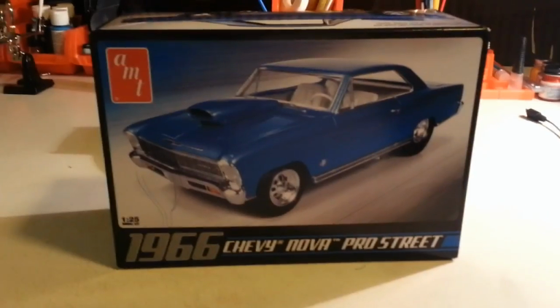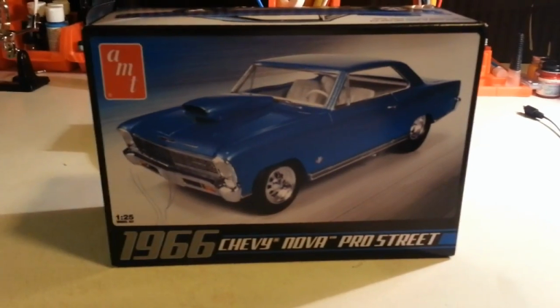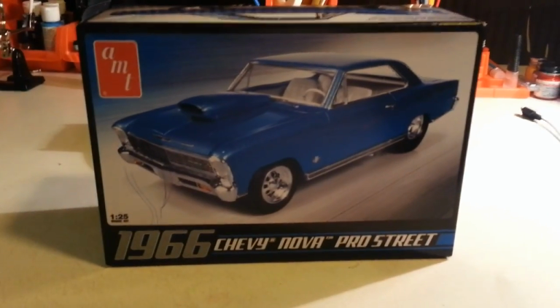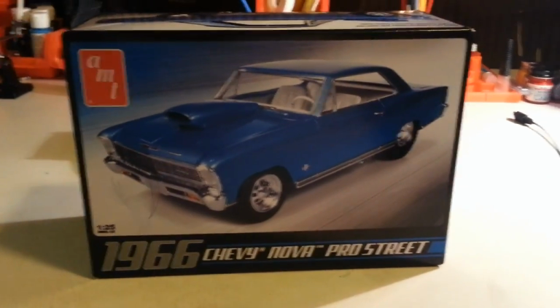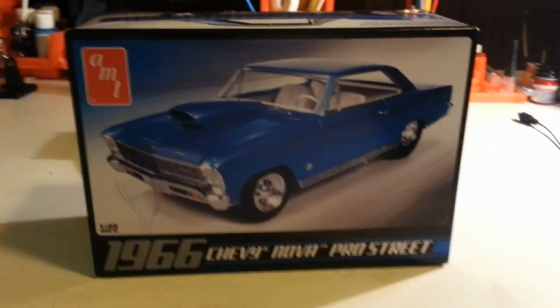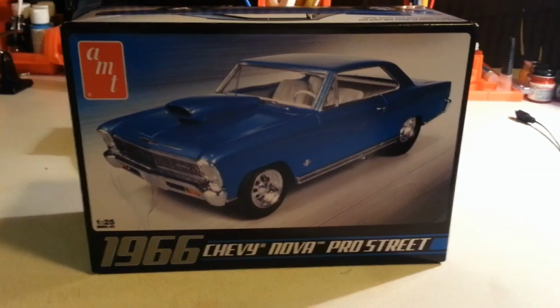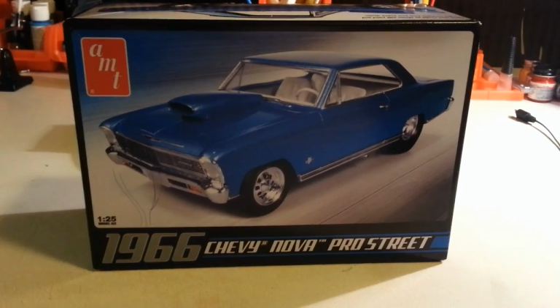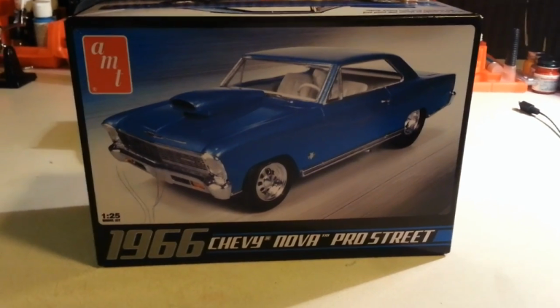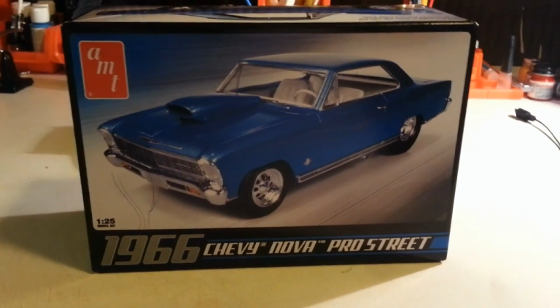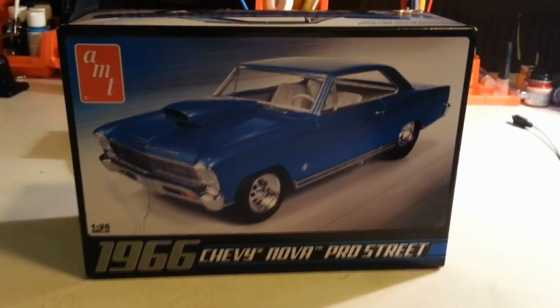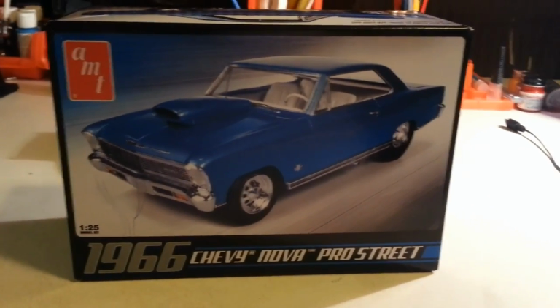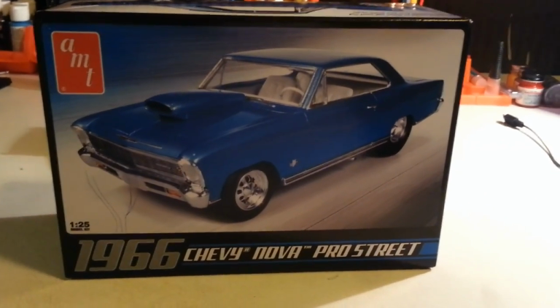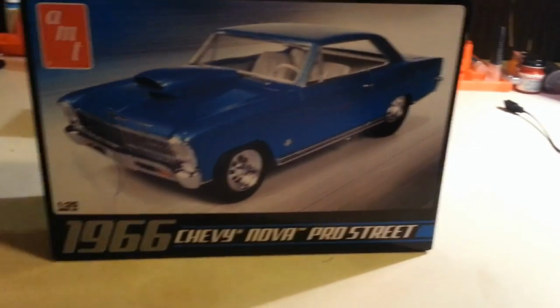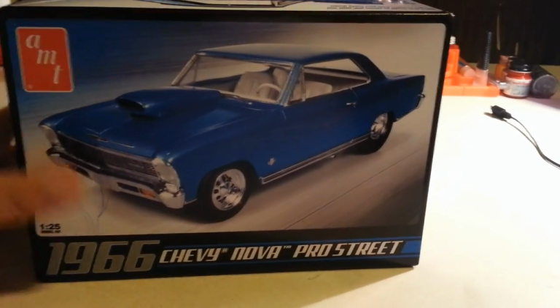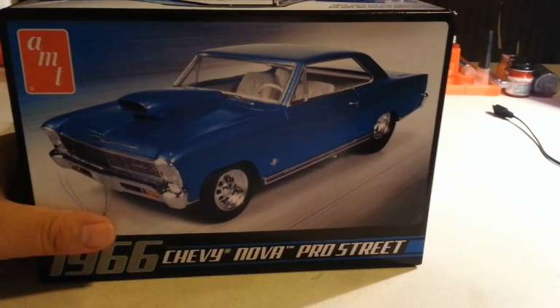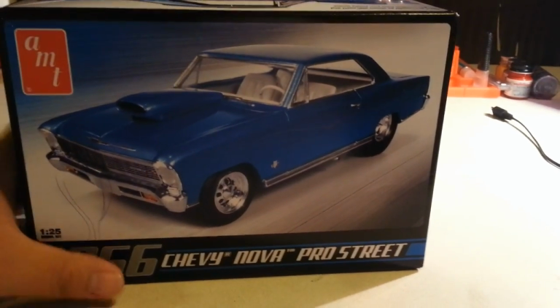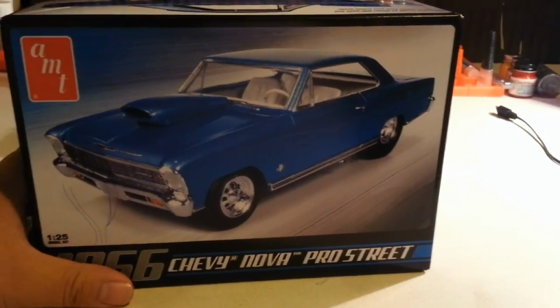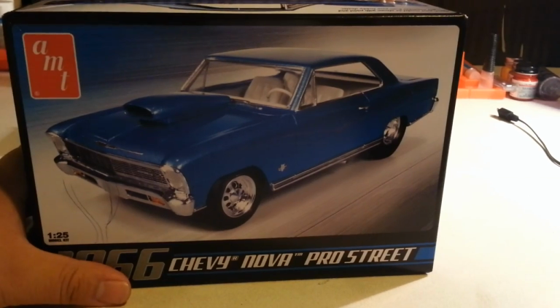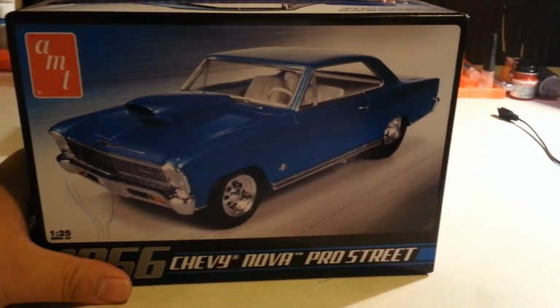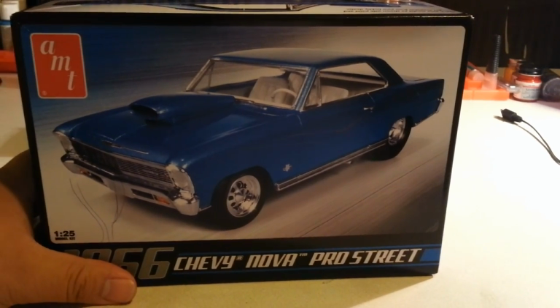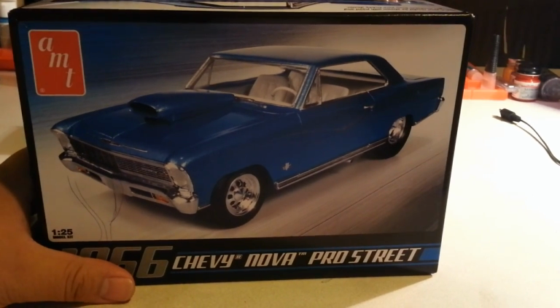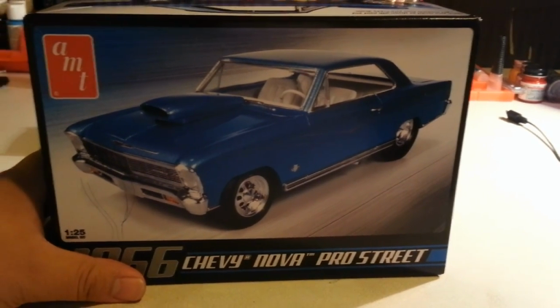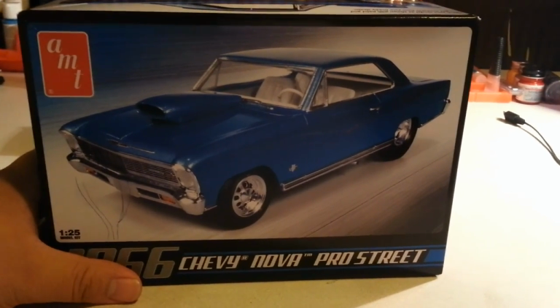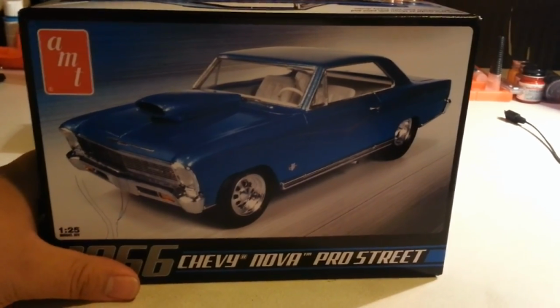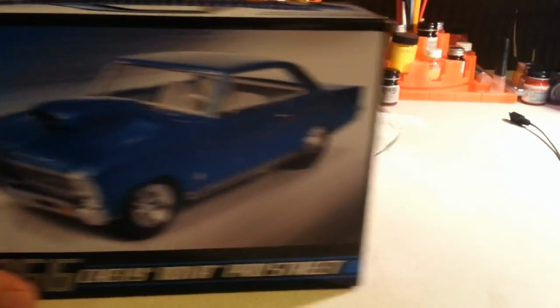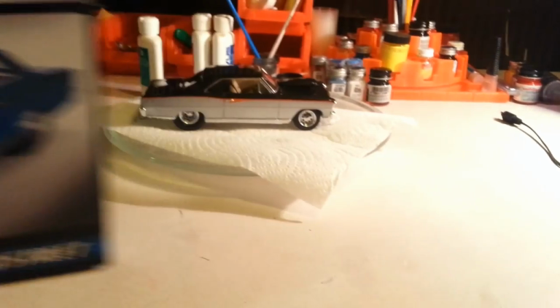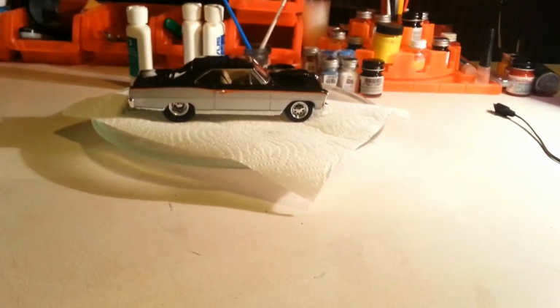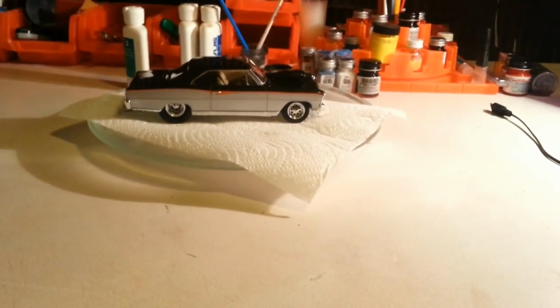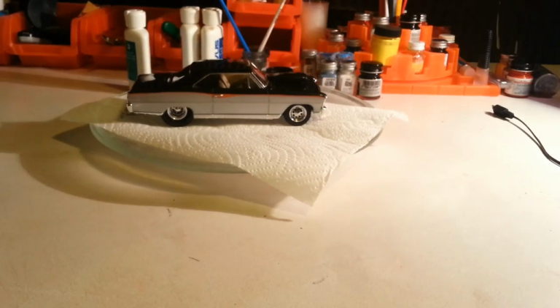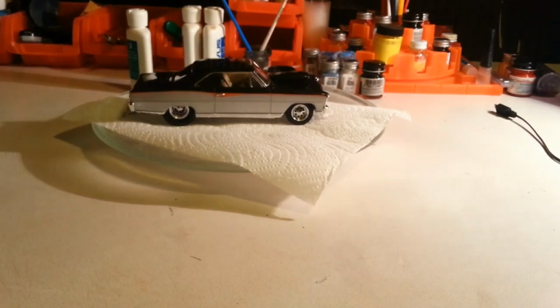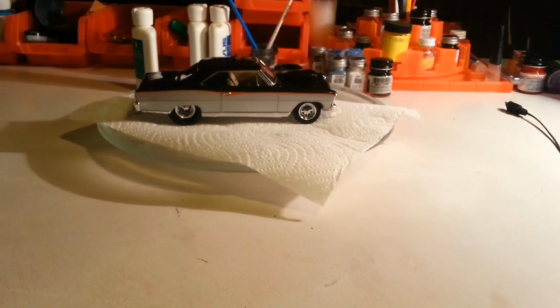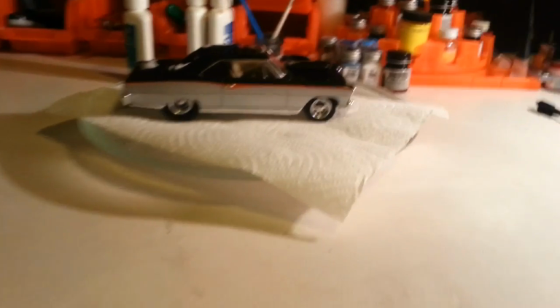Alright guys, I got the camera turned around so without further ado, here is my box stock 66 Nova. There she is.